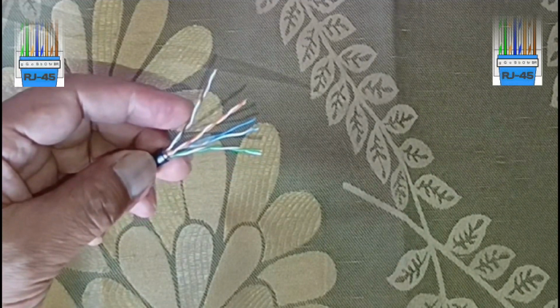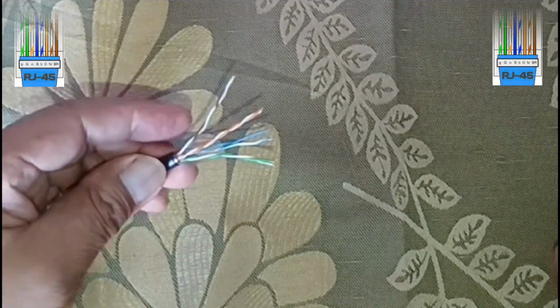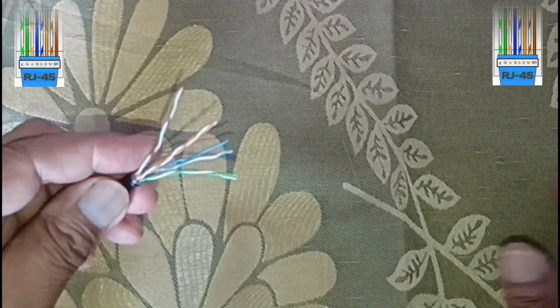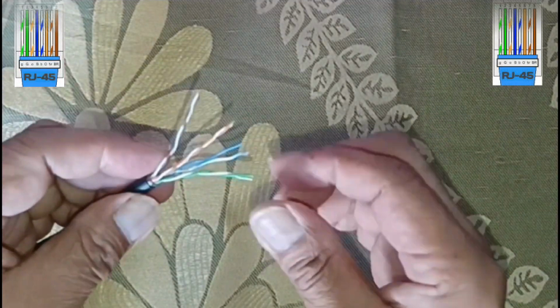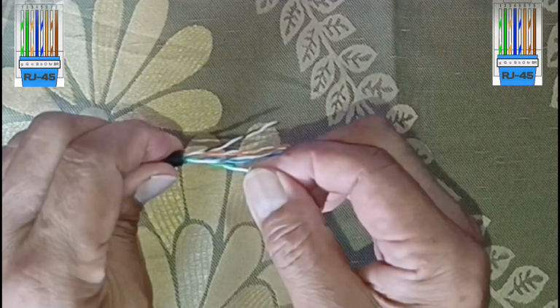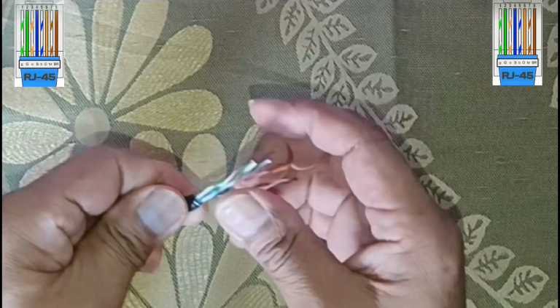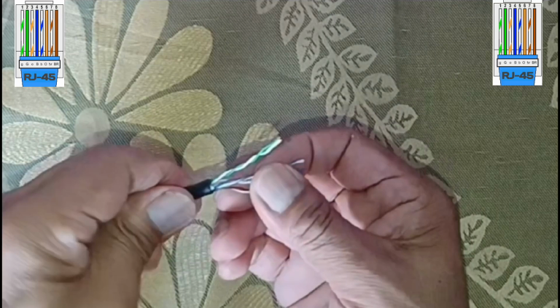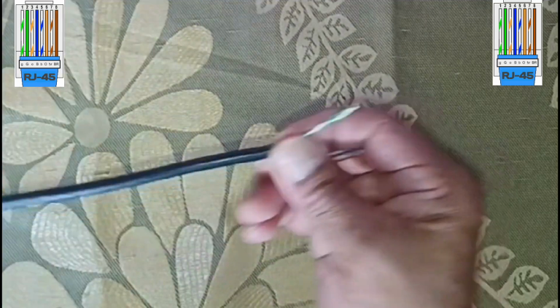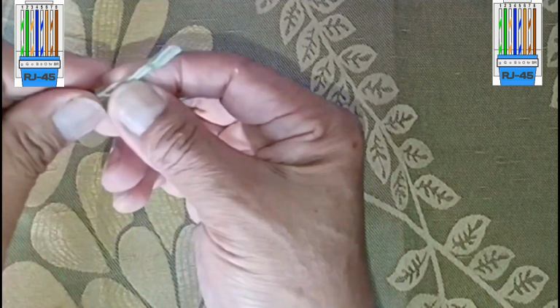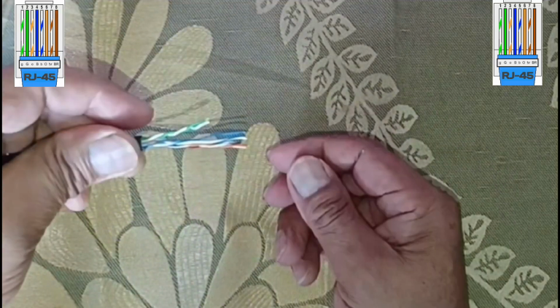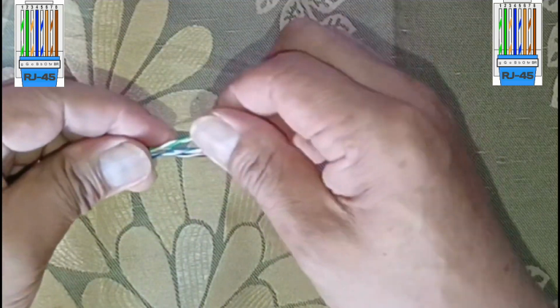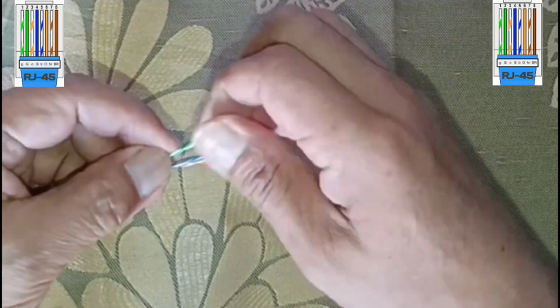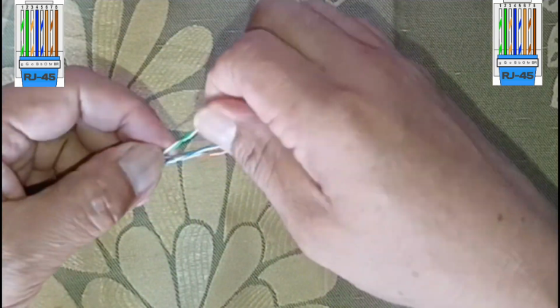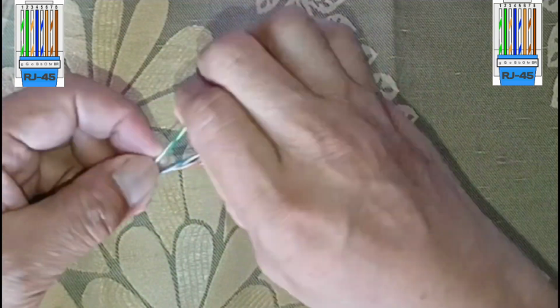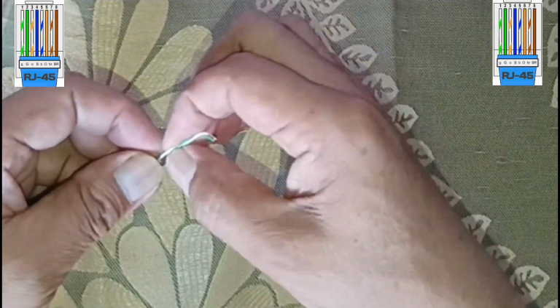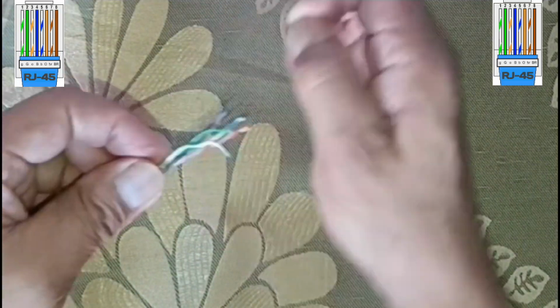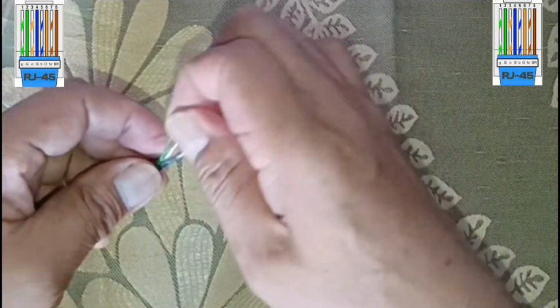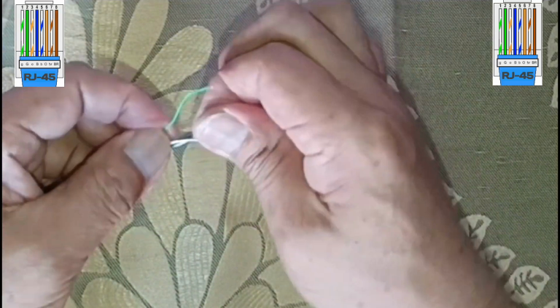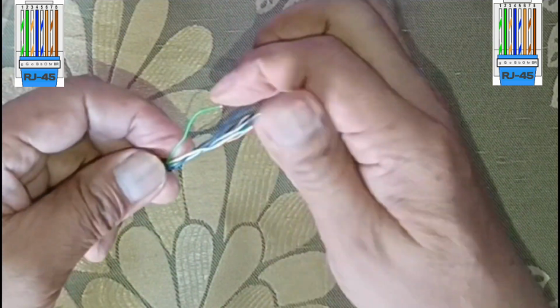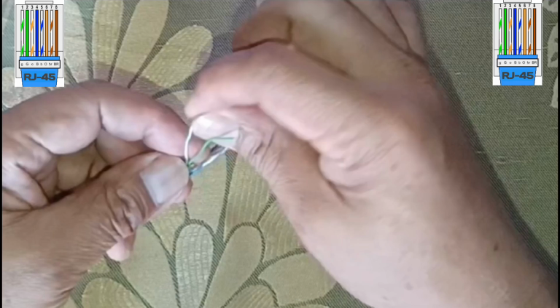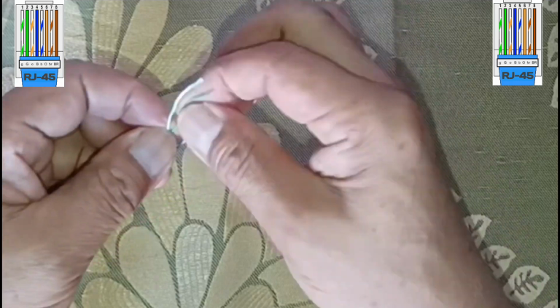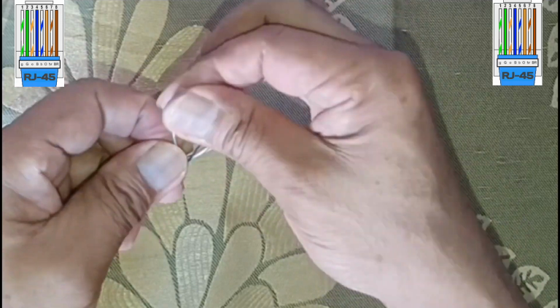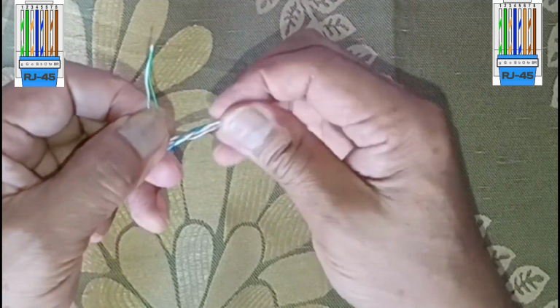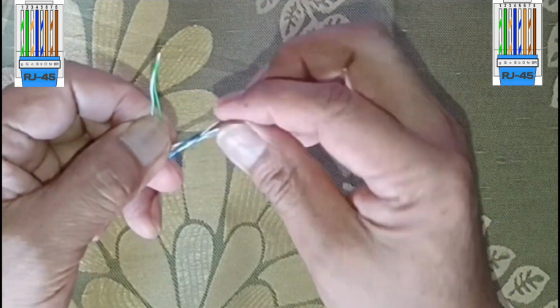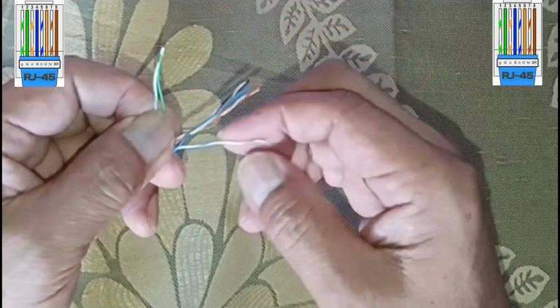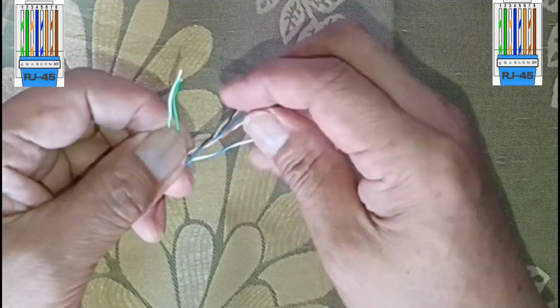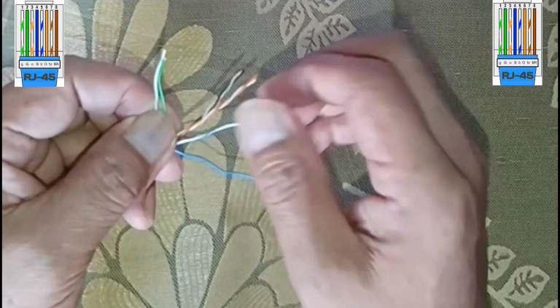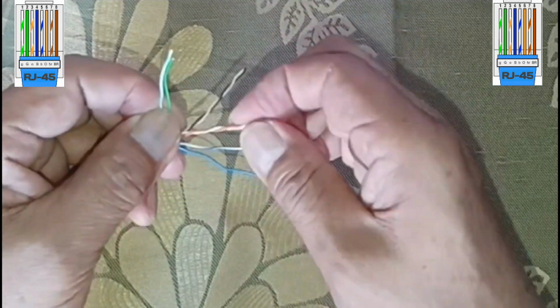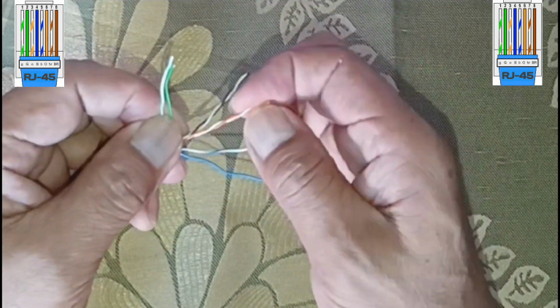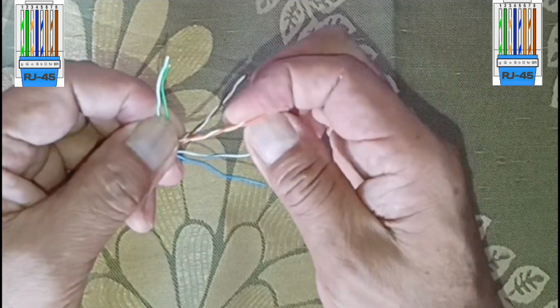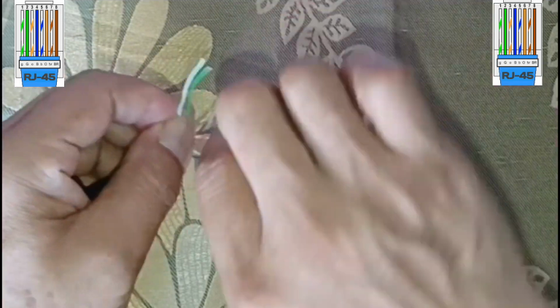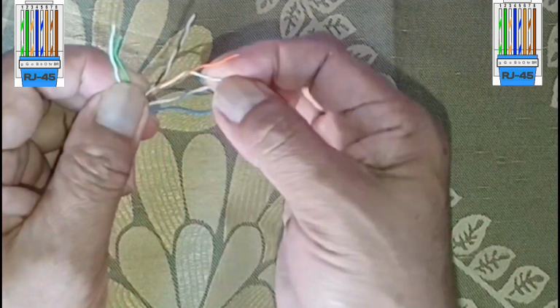Untwist and straighten the wires inside of the cable. Inside of the cable you'll see a bunch of smaller wires twisted together. Separate the twisted wires and straighten them out so they're easier to sort into the right order.